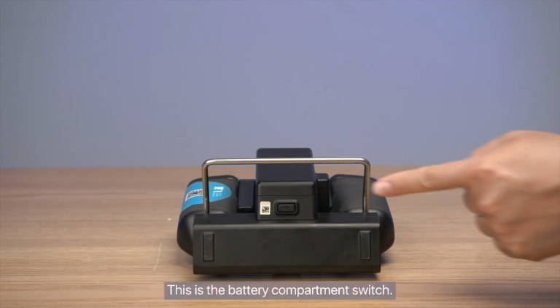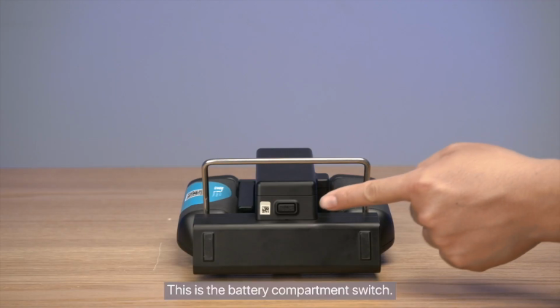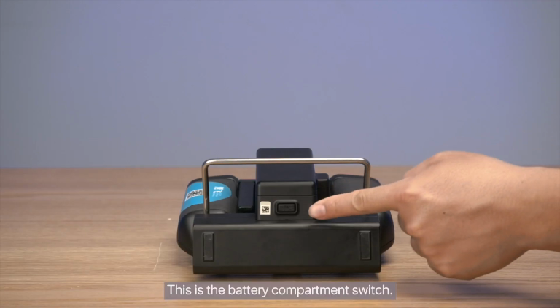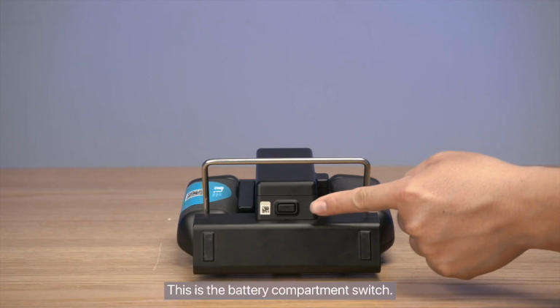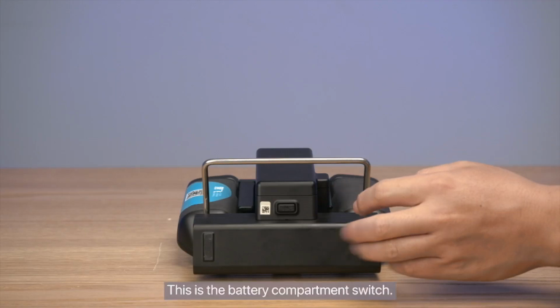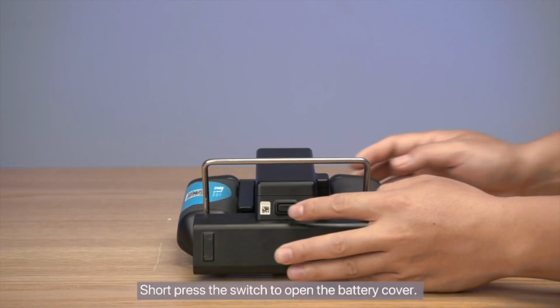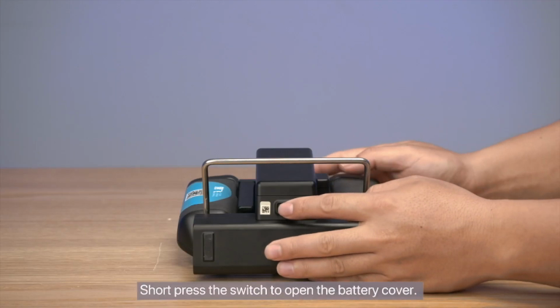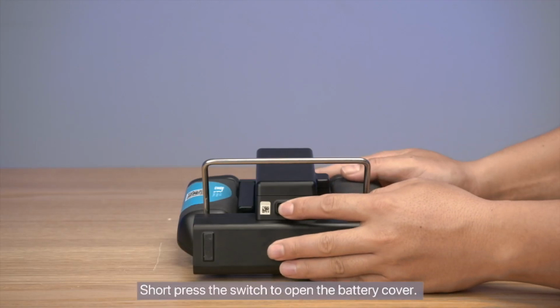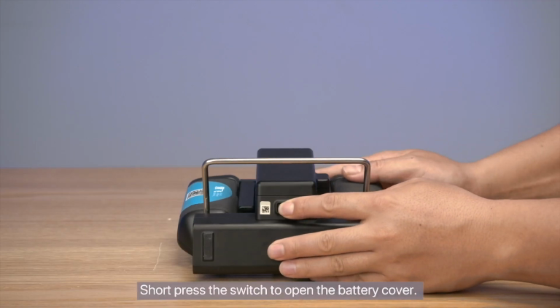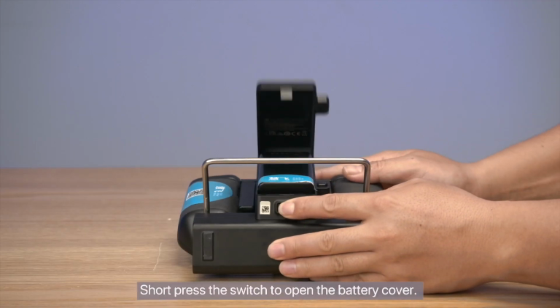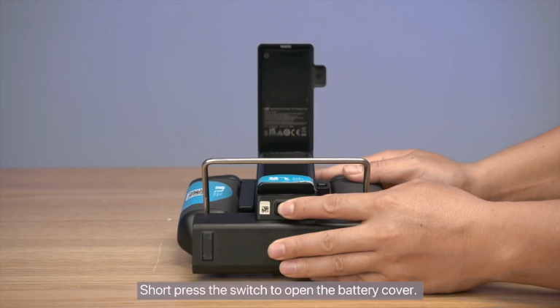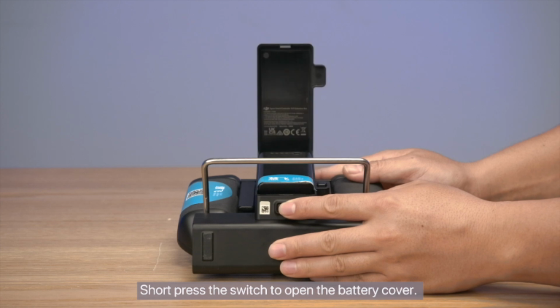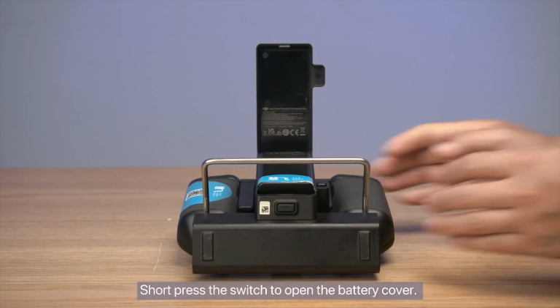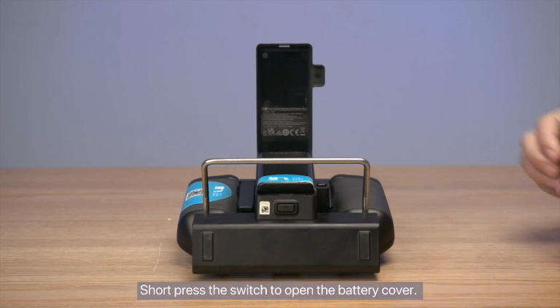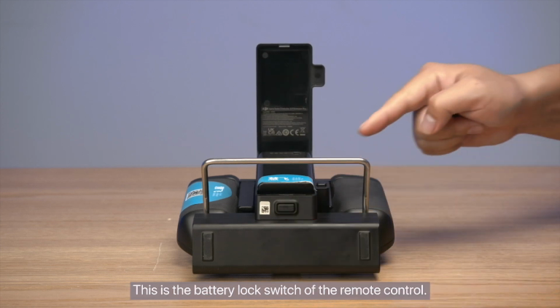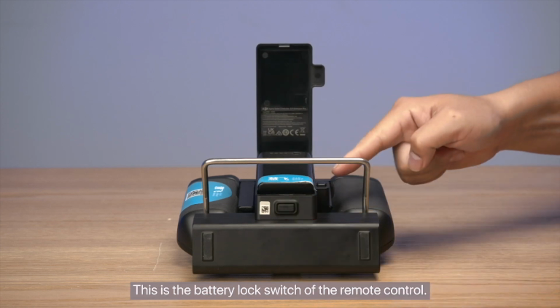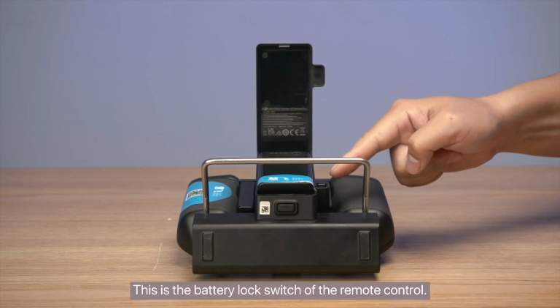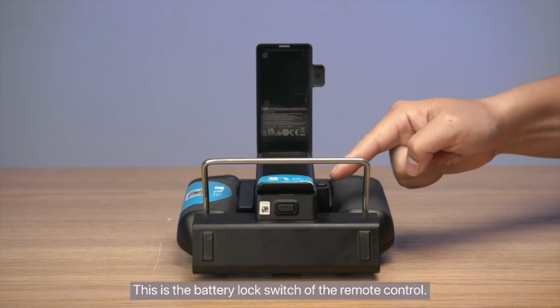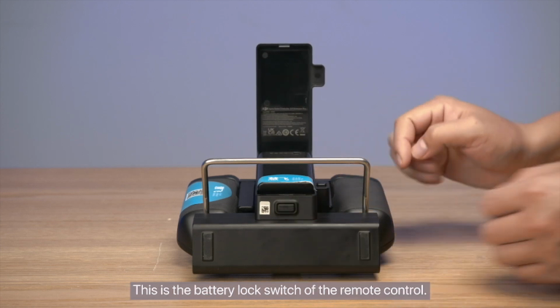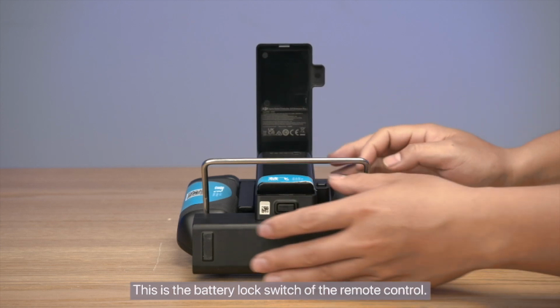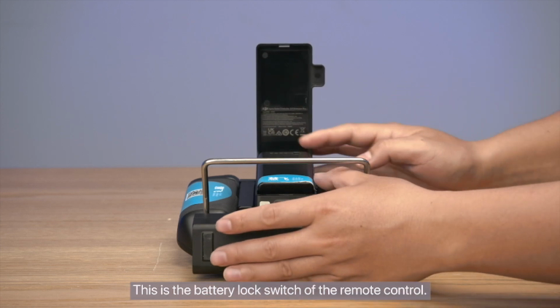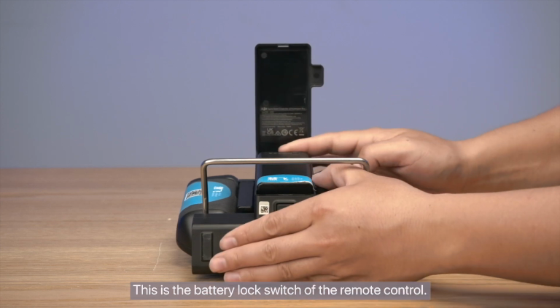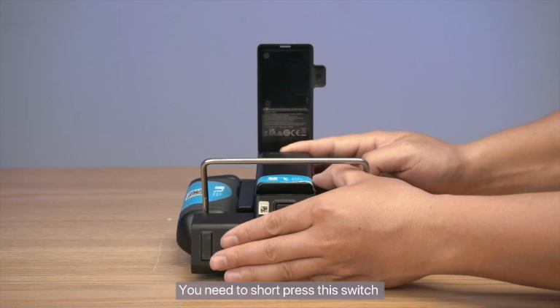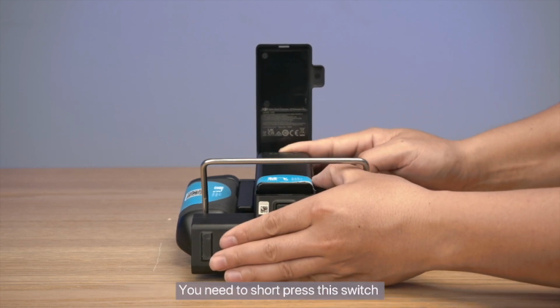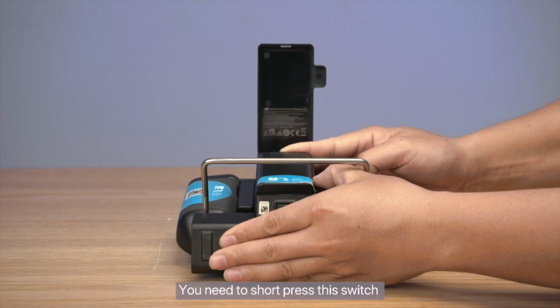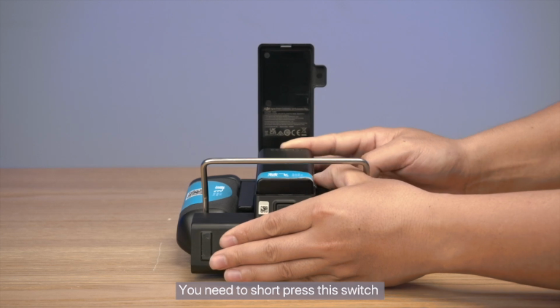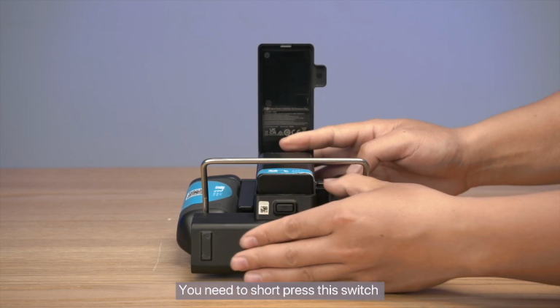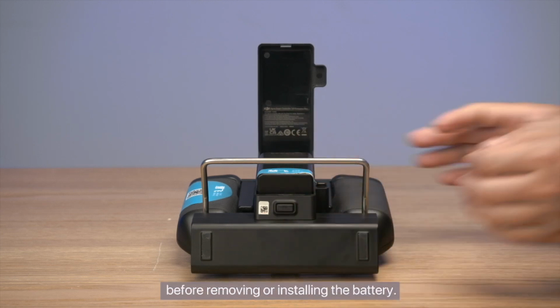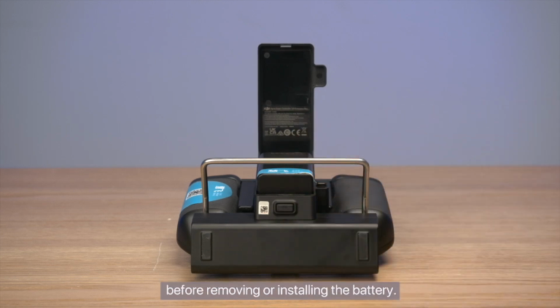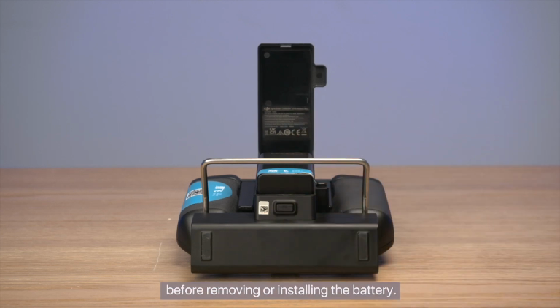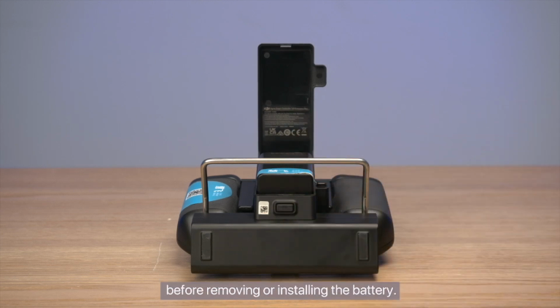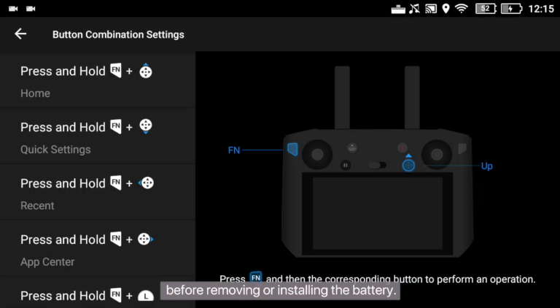This is the battery compartment switch. Short press the switch to open the battery cover. This is the battery lock switch of the remote control. You need to short press this switch before removing or installing the battery.